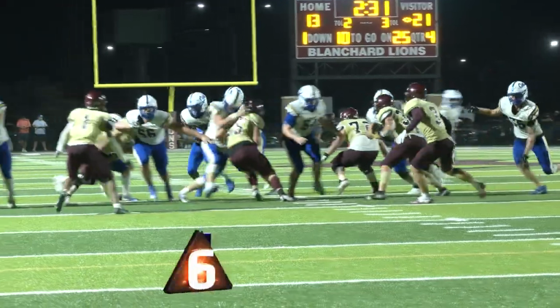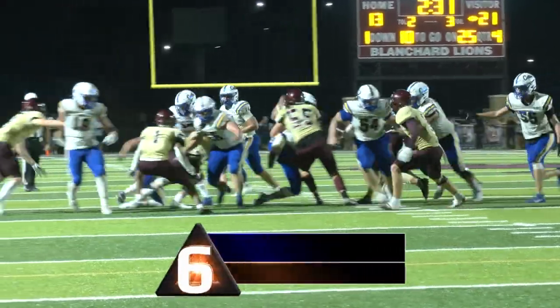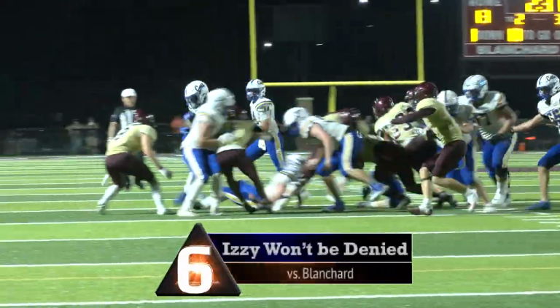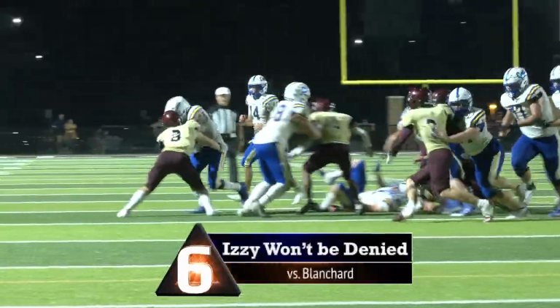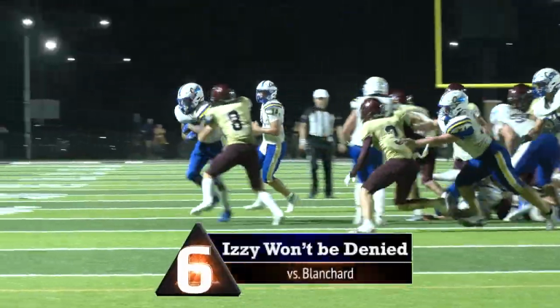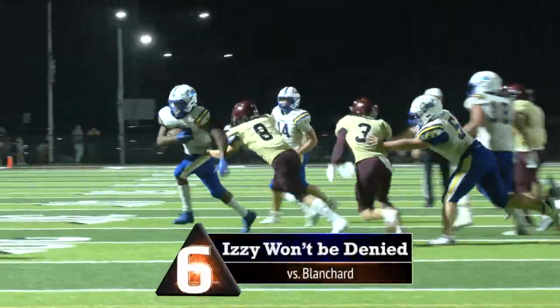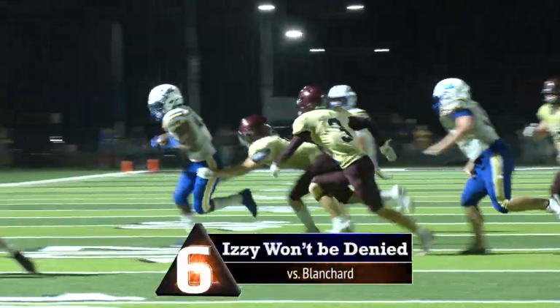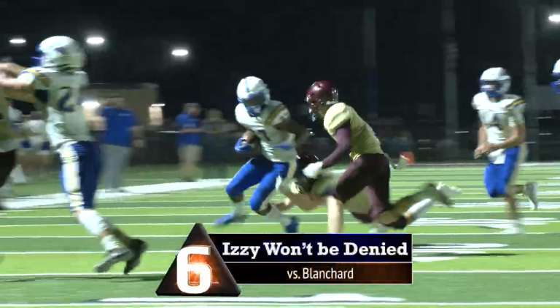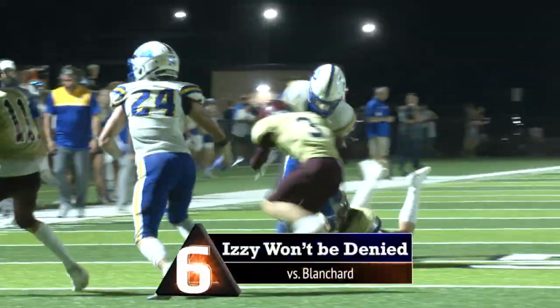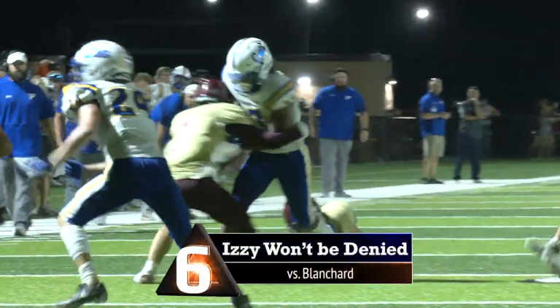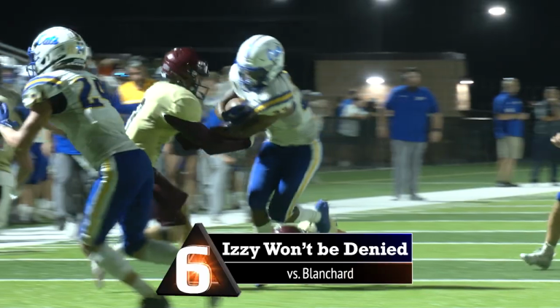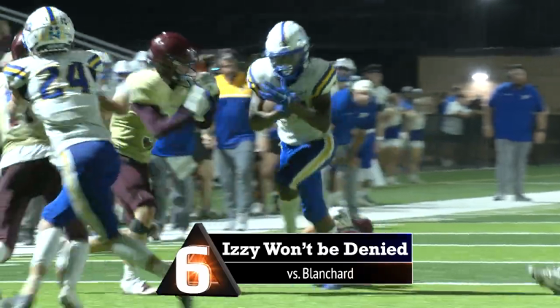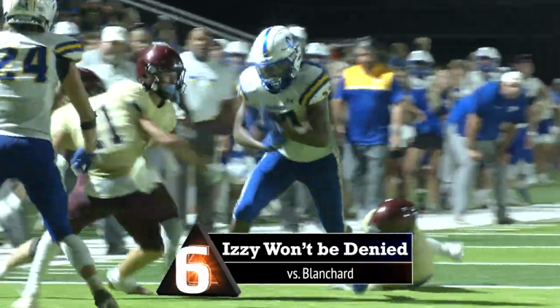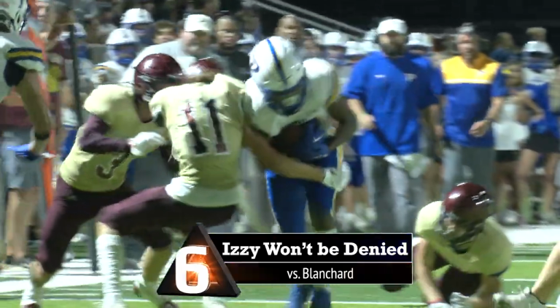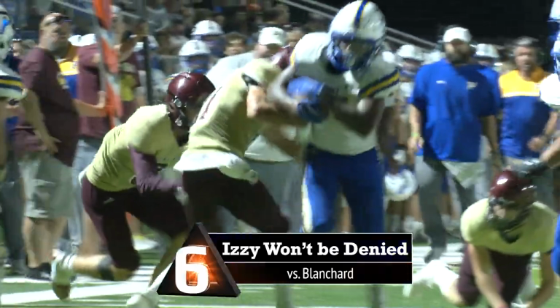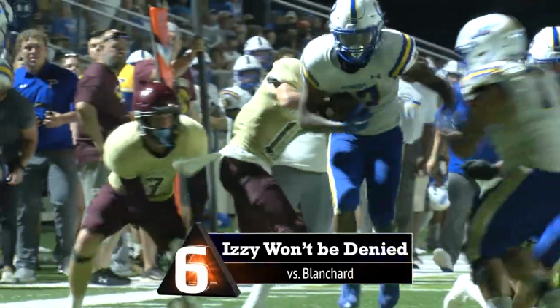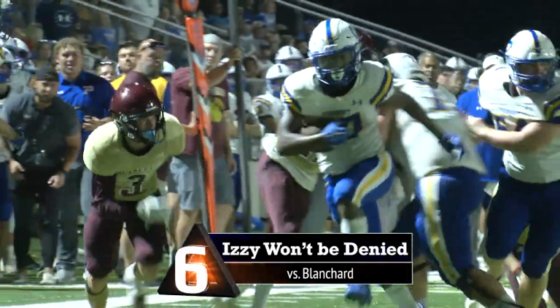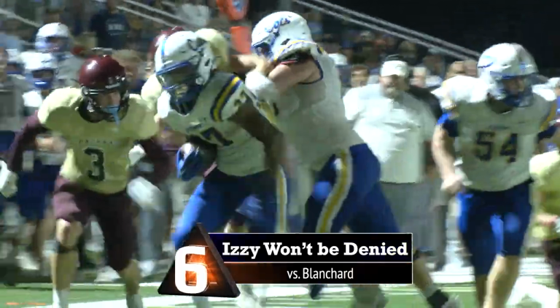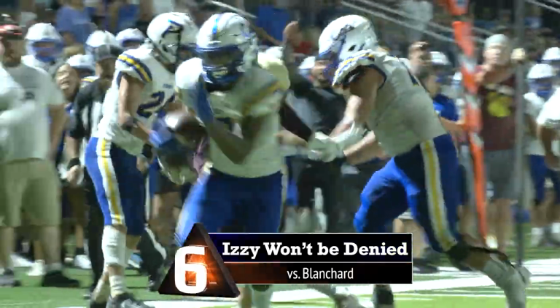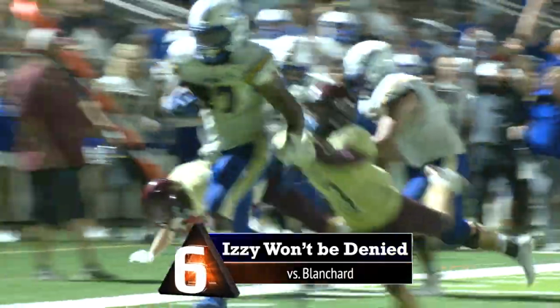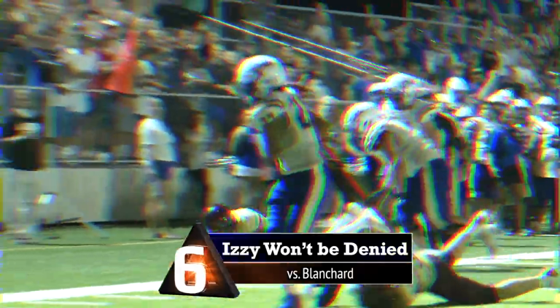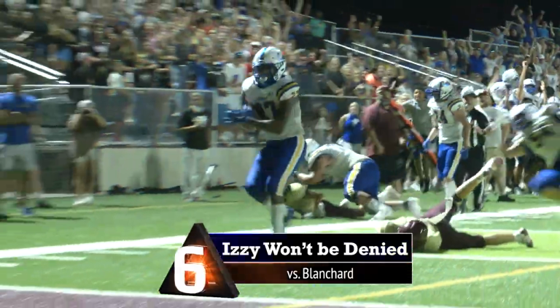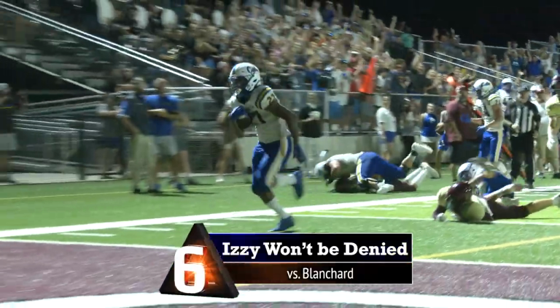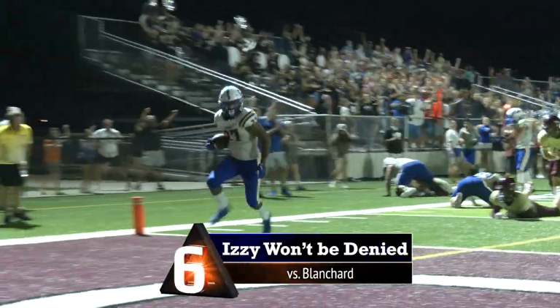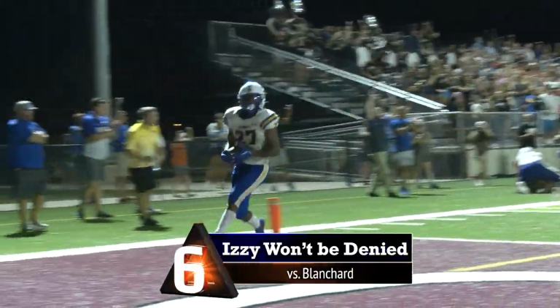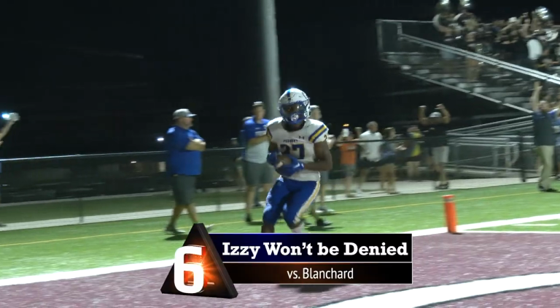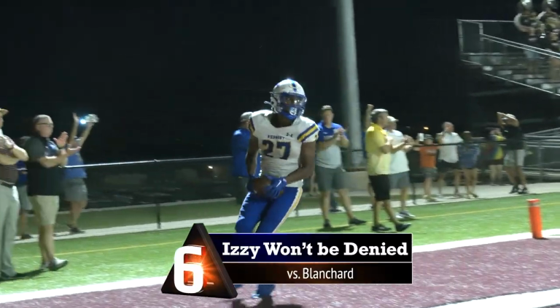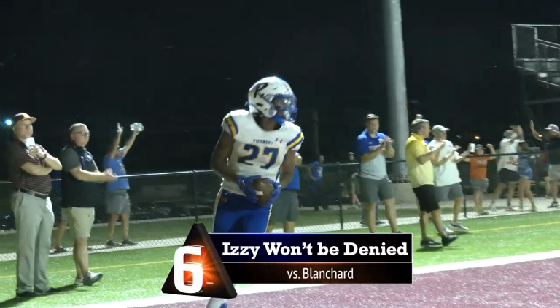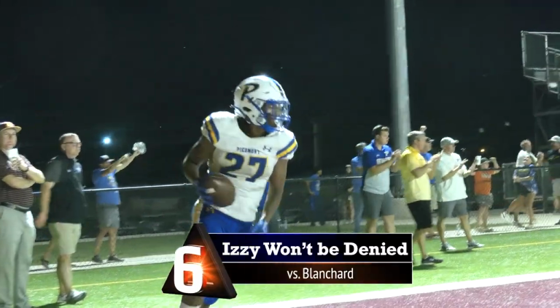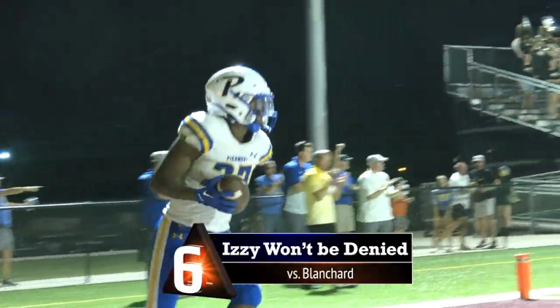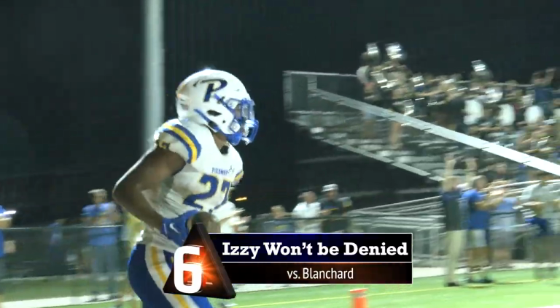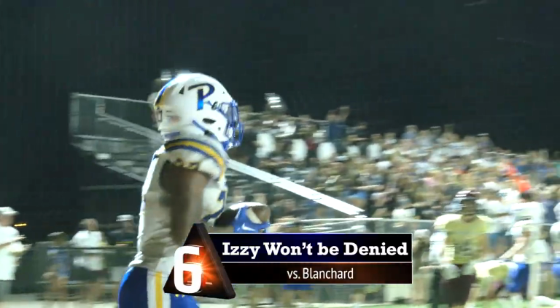Robles on the right side, lowers his shoulder, bowls a guy over, bowls another guy over — to the 5, 10 — touchdown Wildcats! That's the backbreaker!